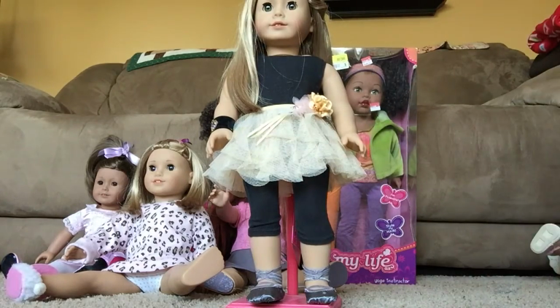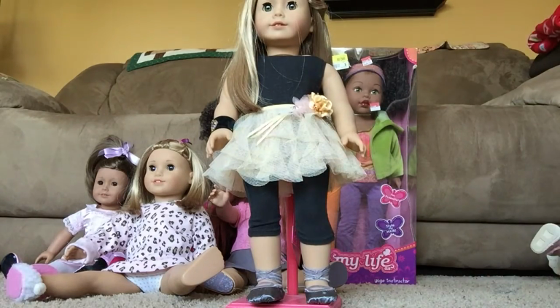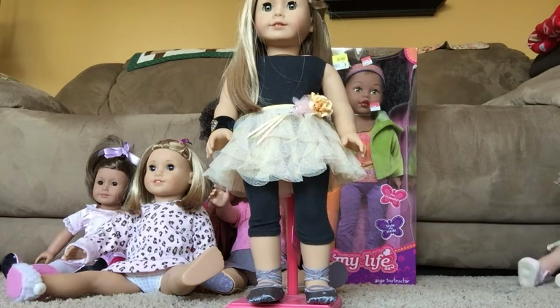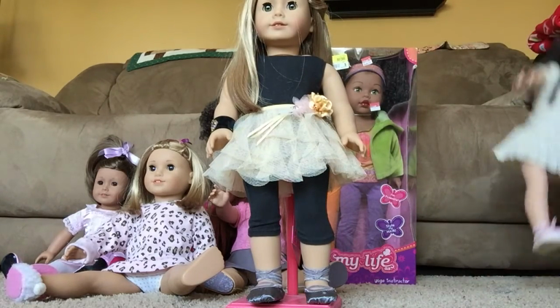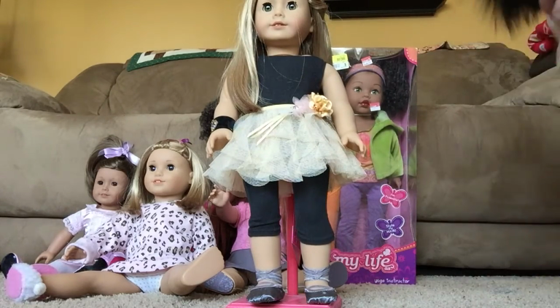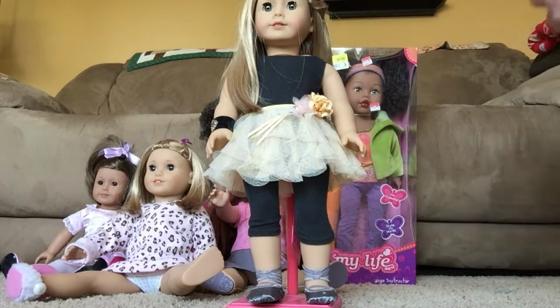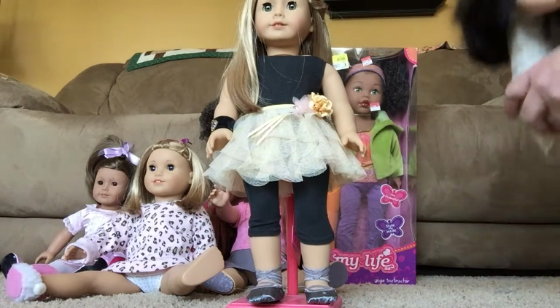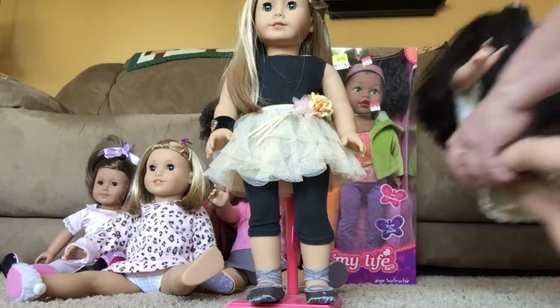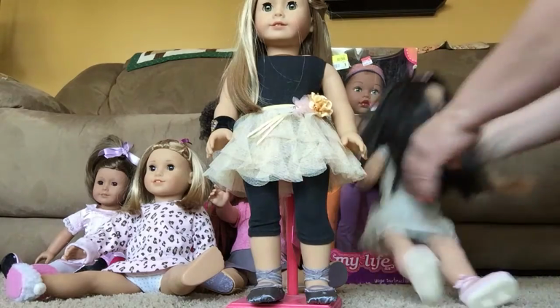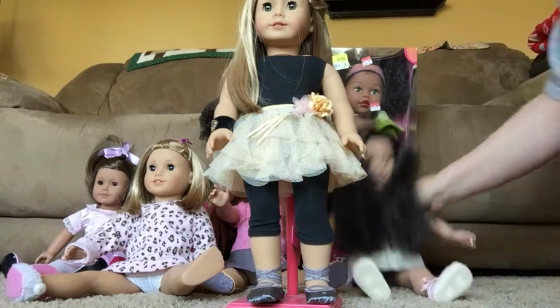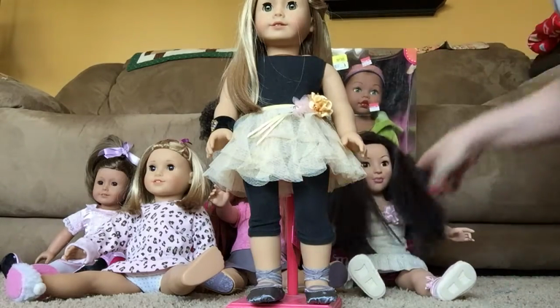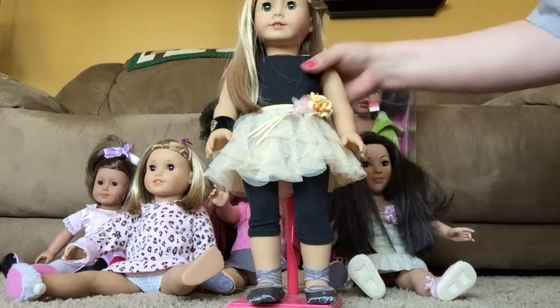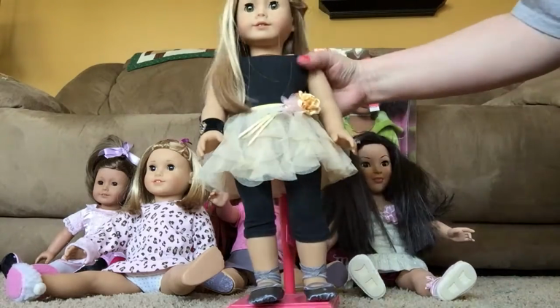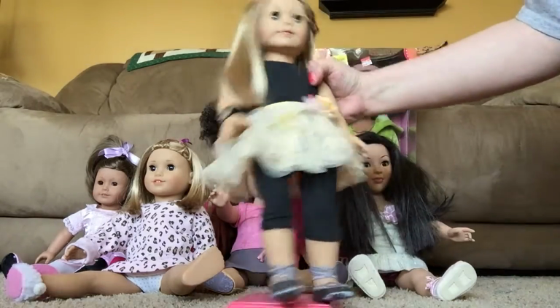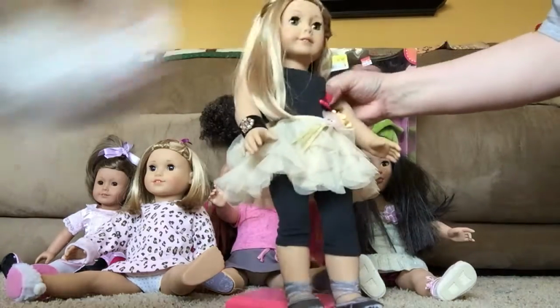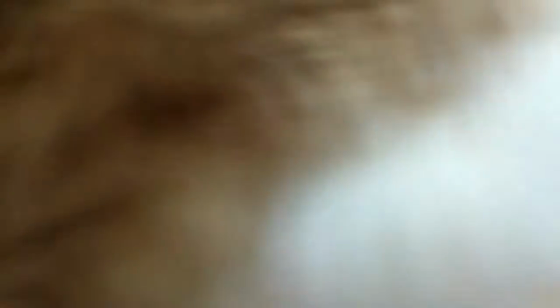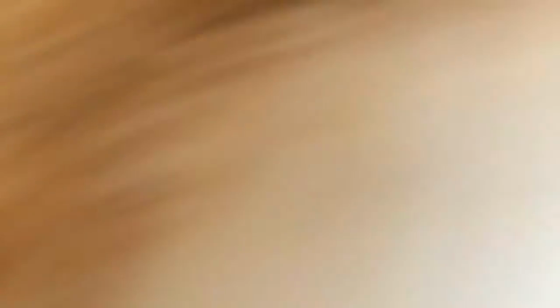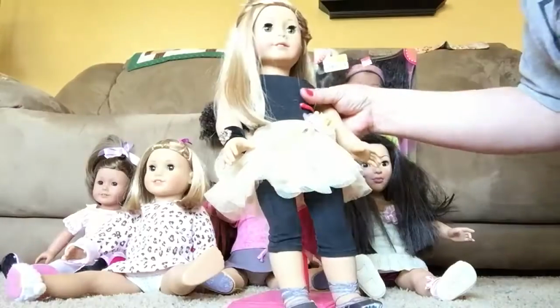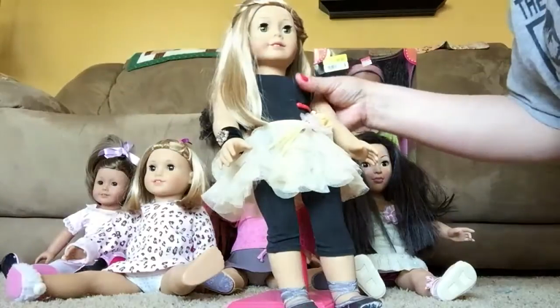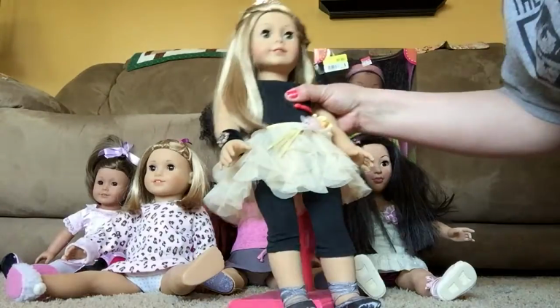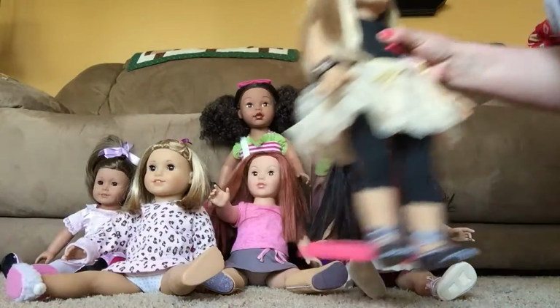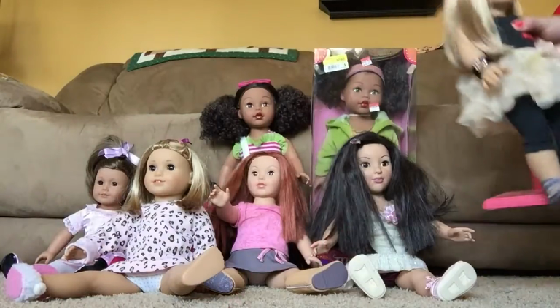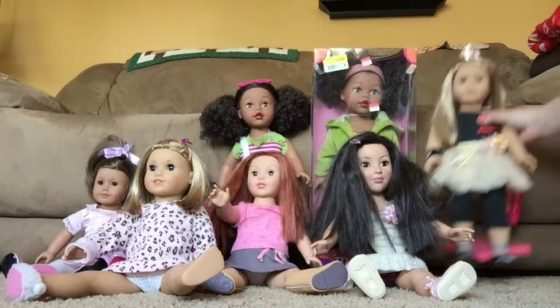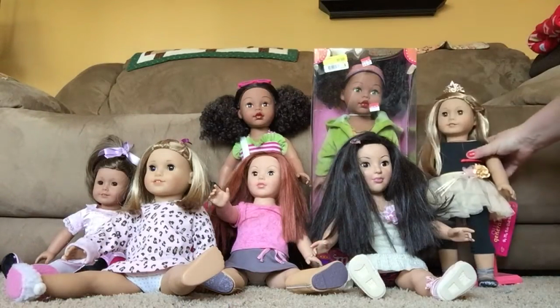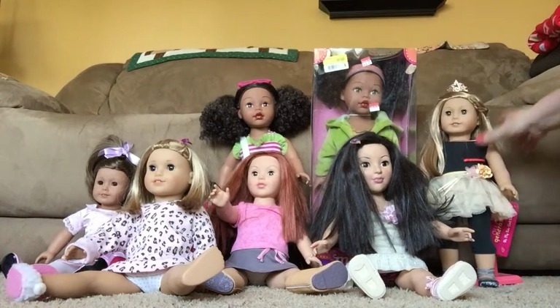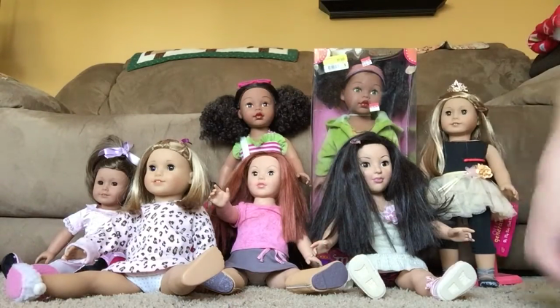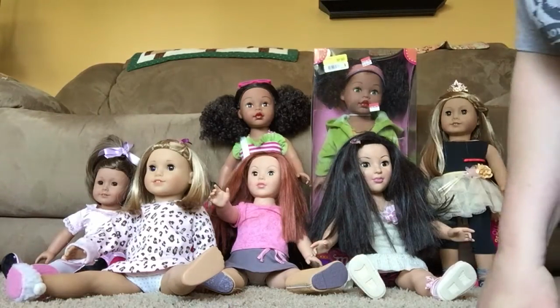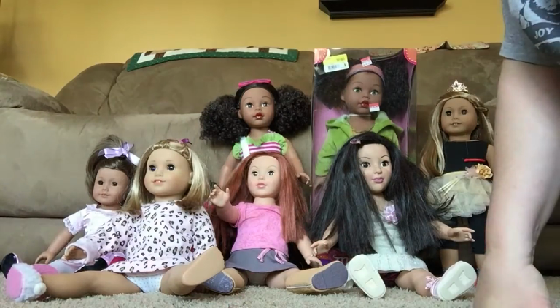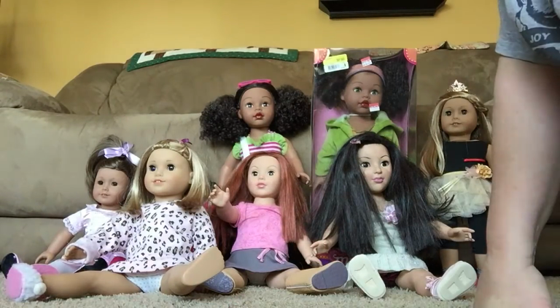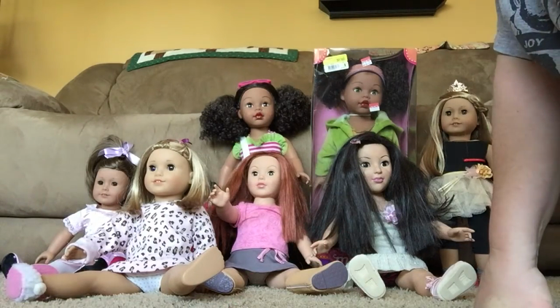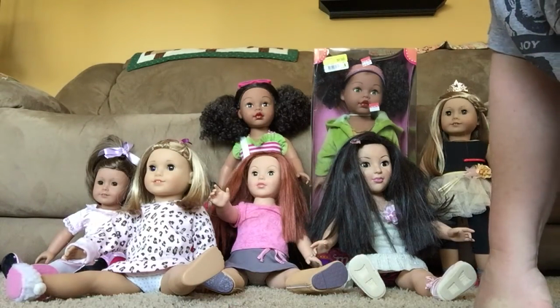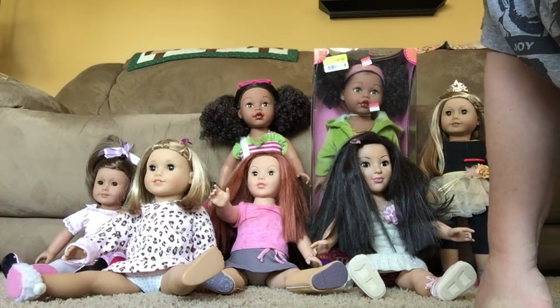So that is my 18-inch doll collection. And that's my cat doing a drive-by. And that's what I got so far. Thank you for watching. Bye-bye.